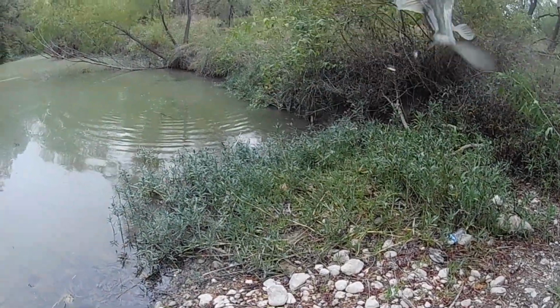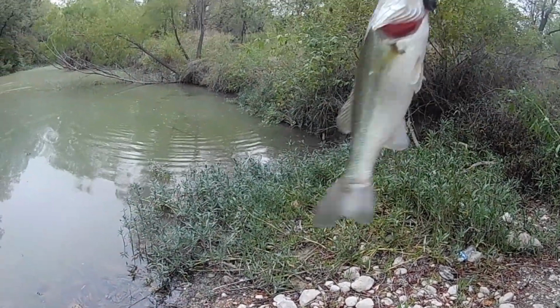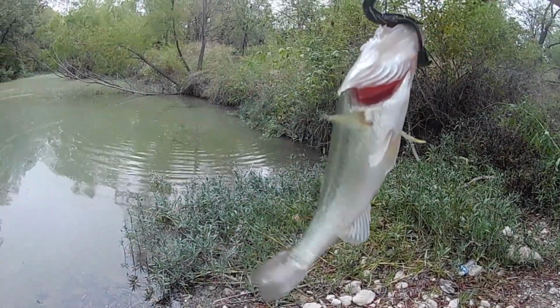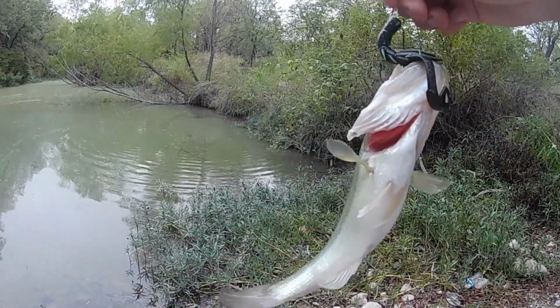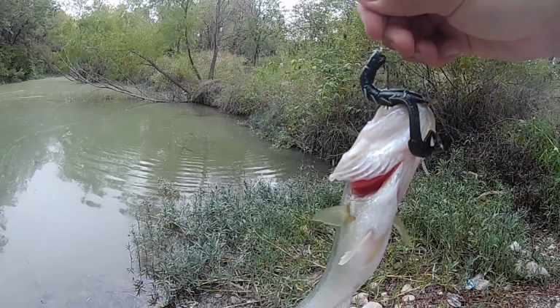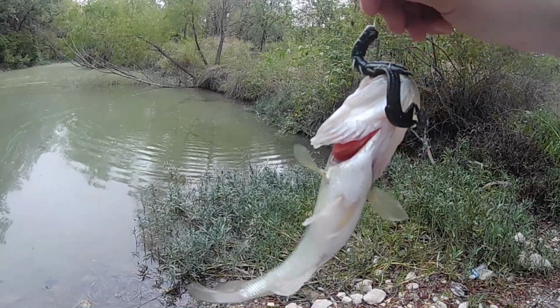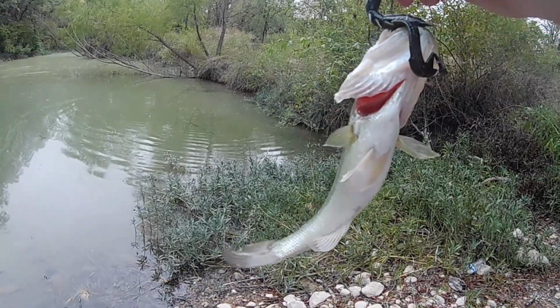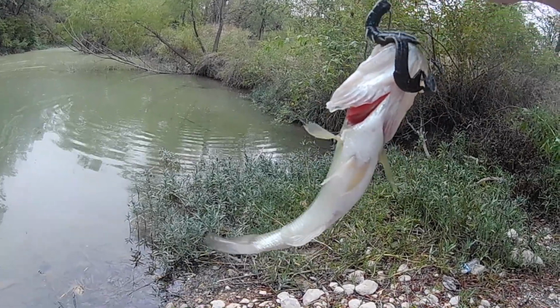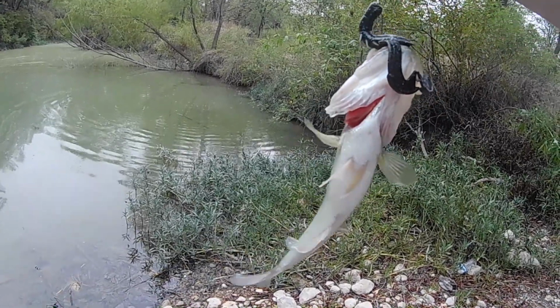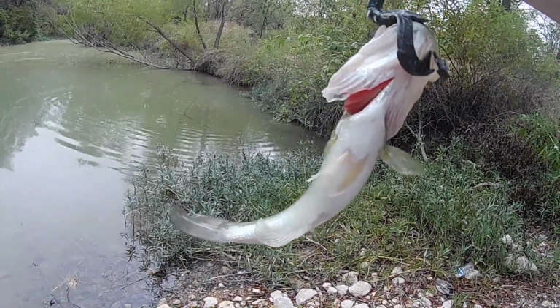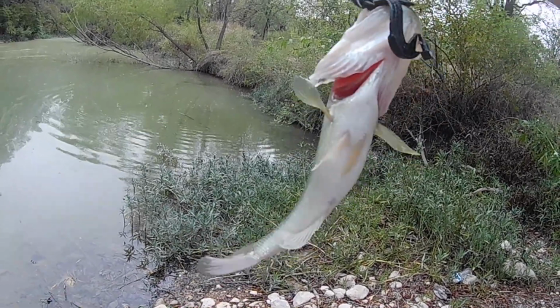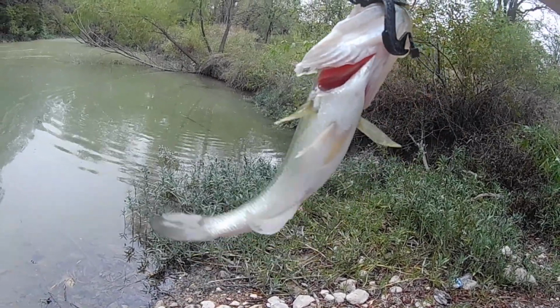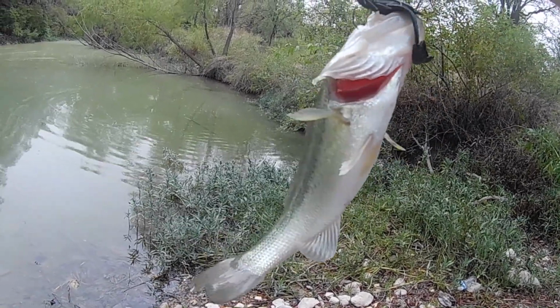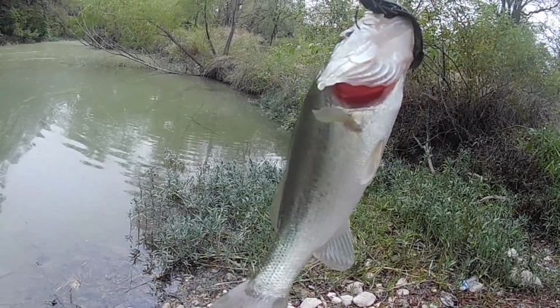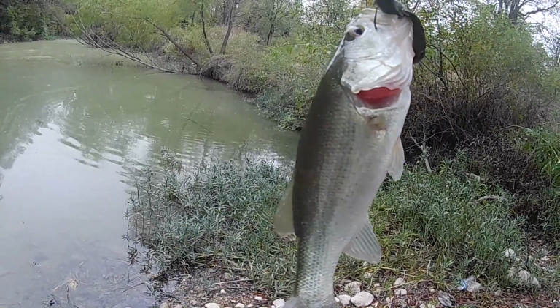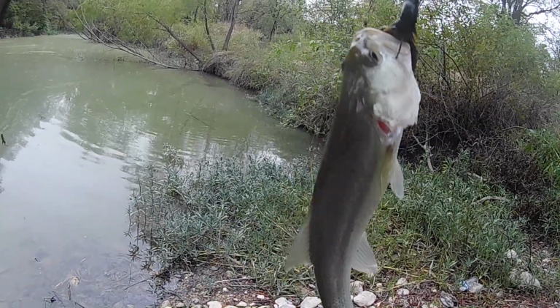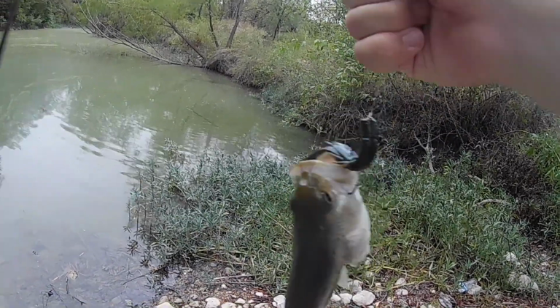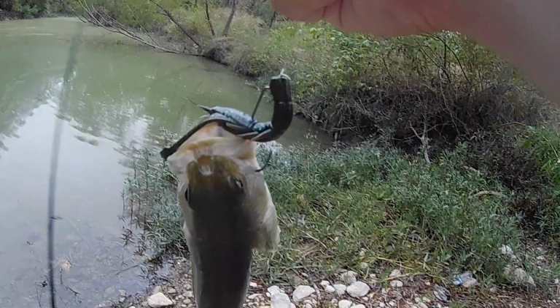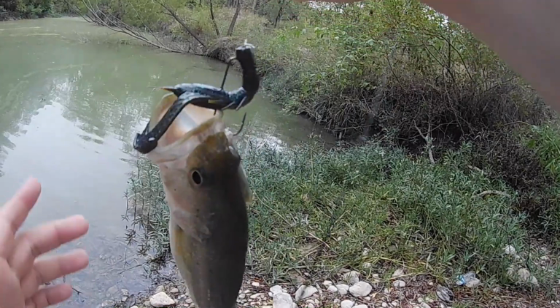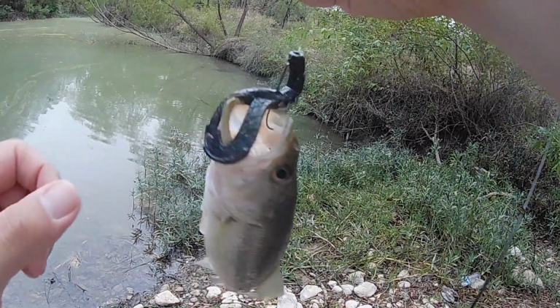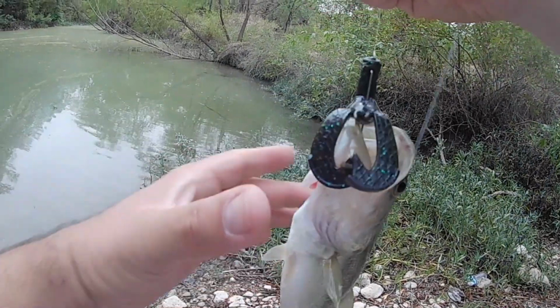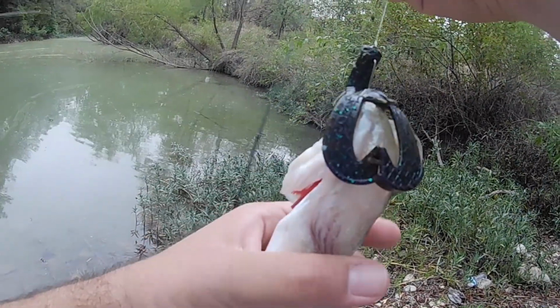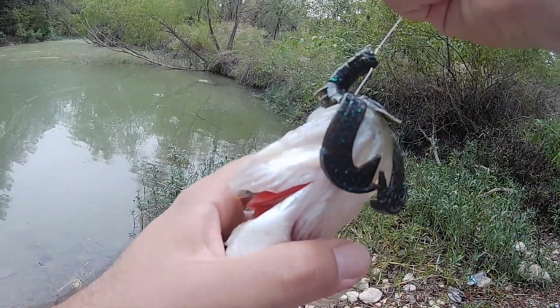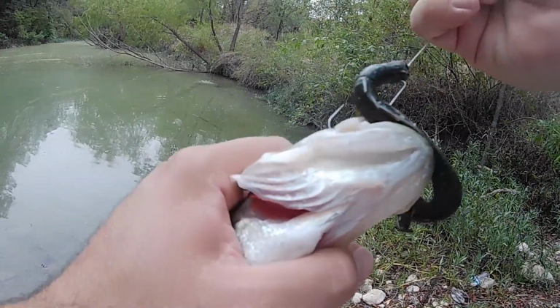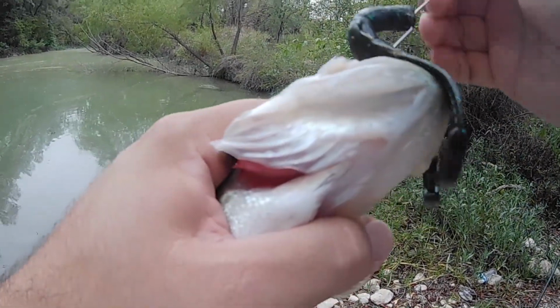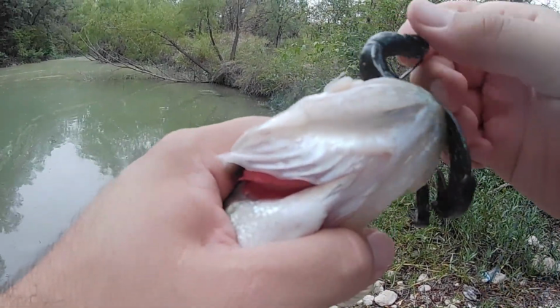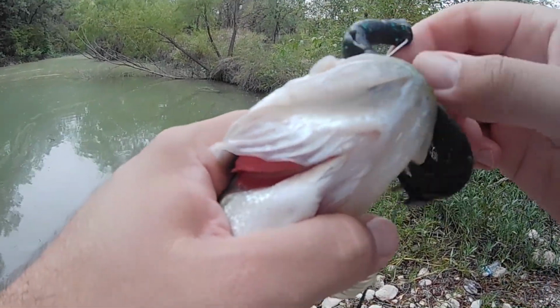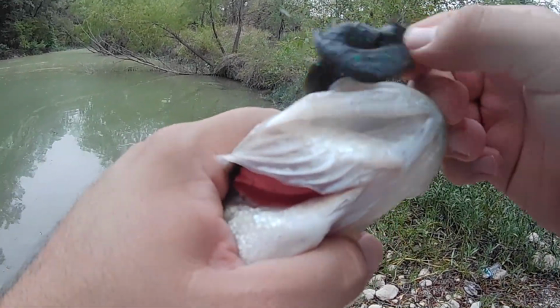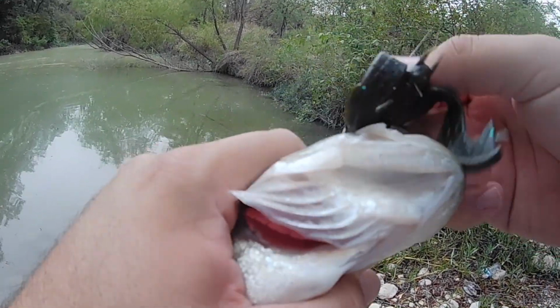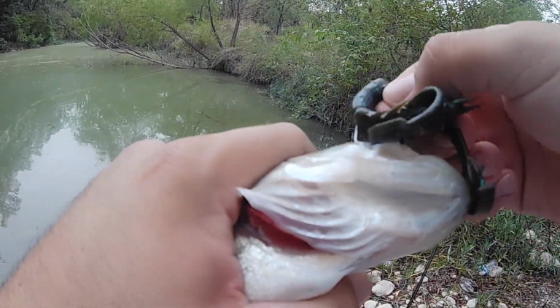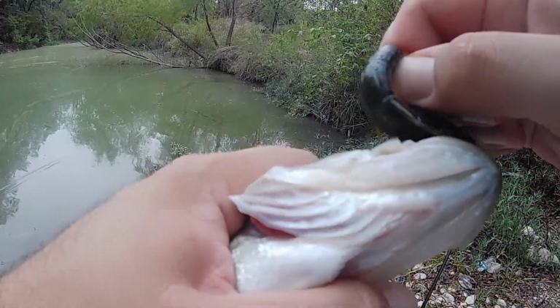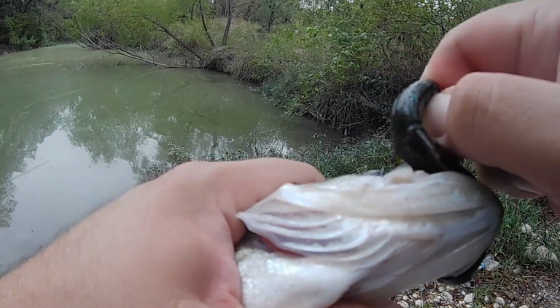Look at that little bass. The crawfish is half its length. Alright, let's get them out. See if we can't double it right now.